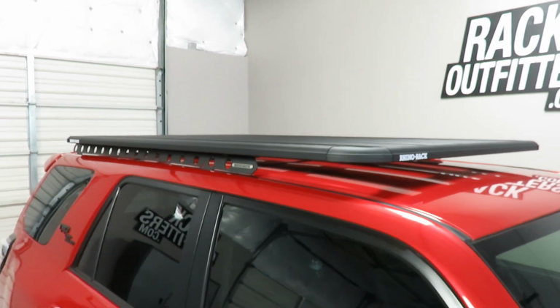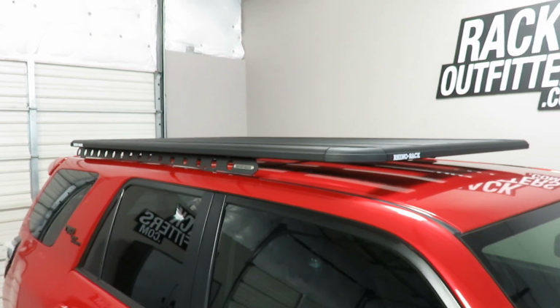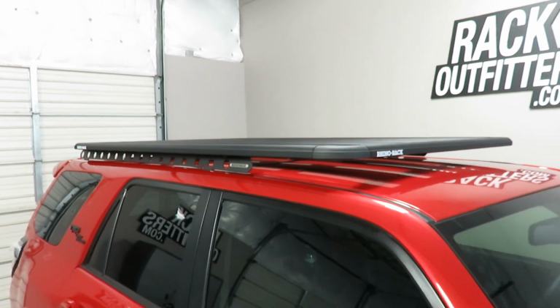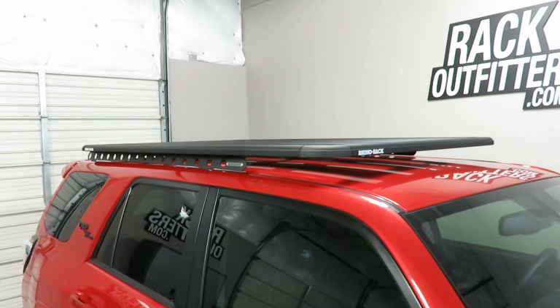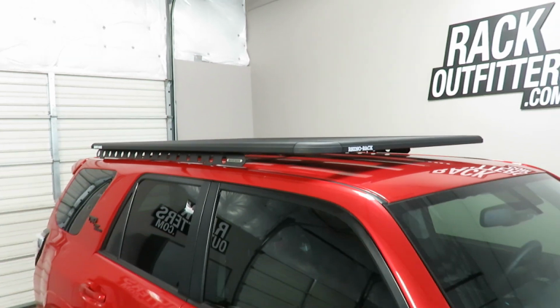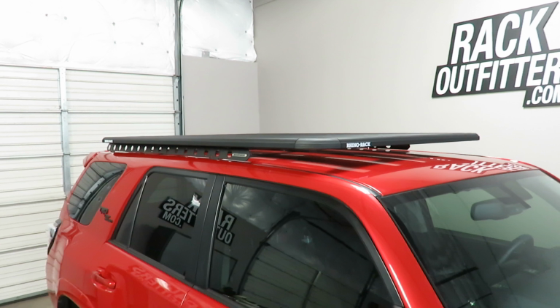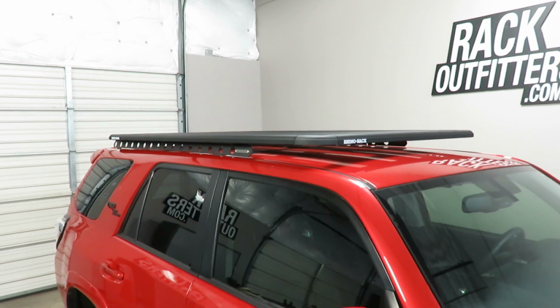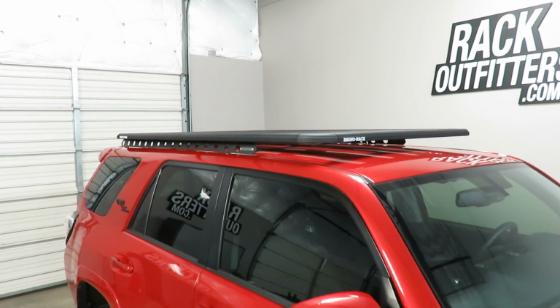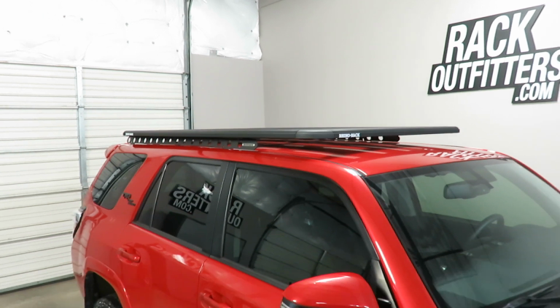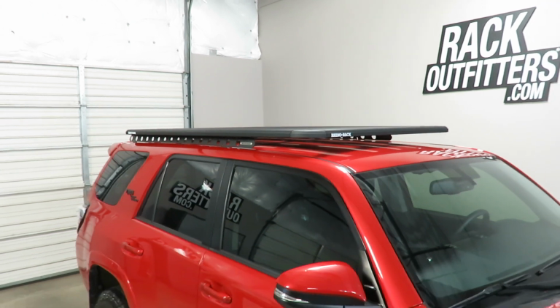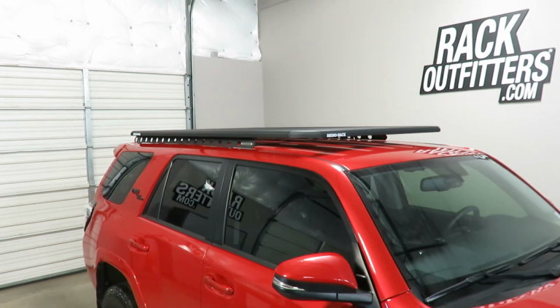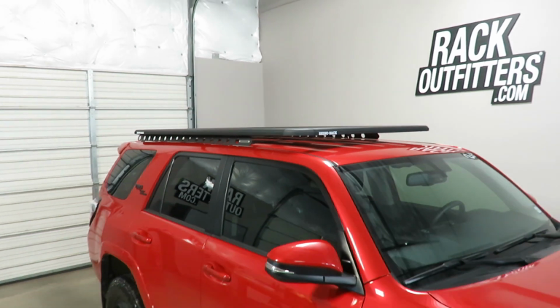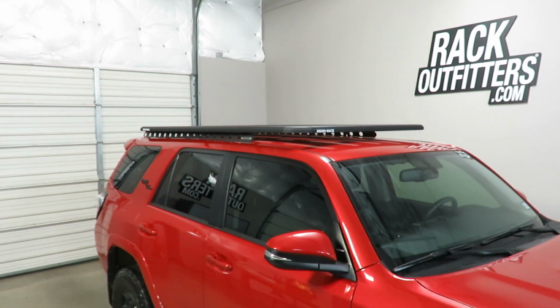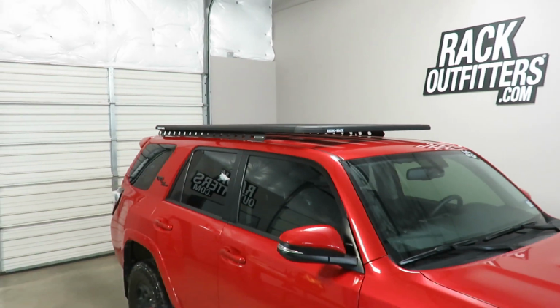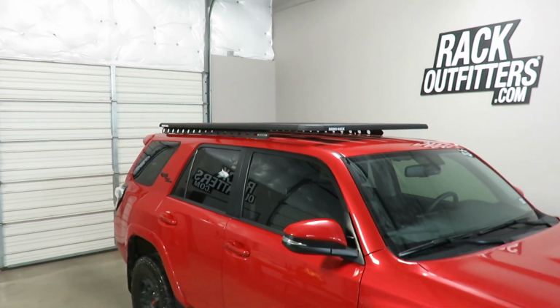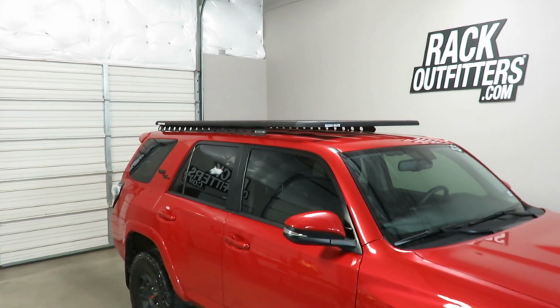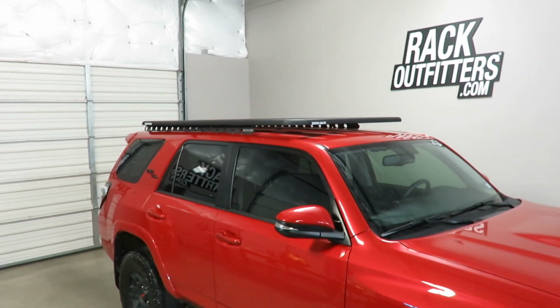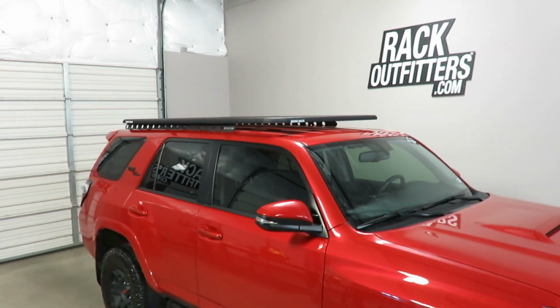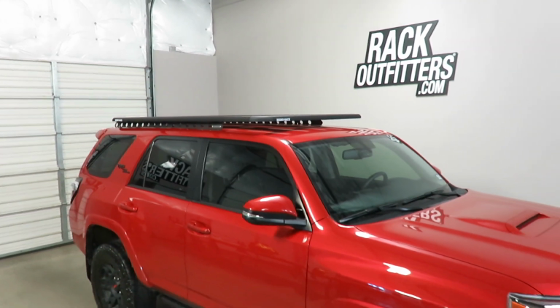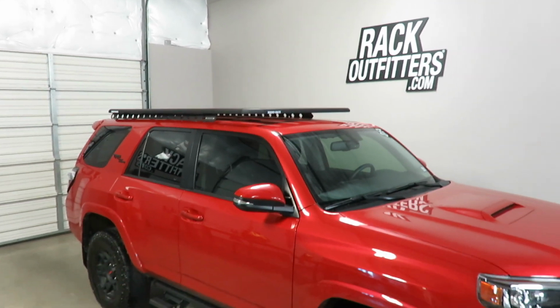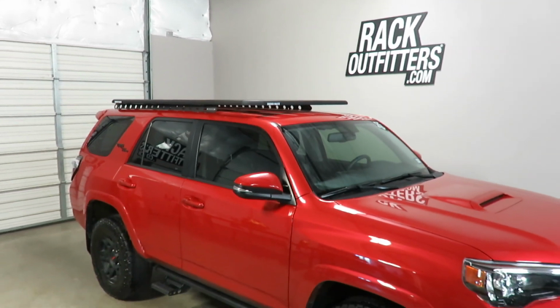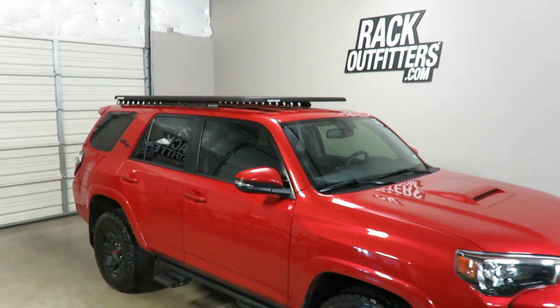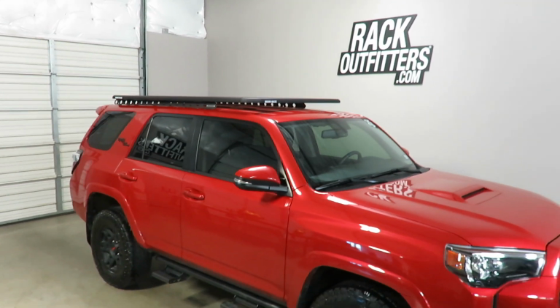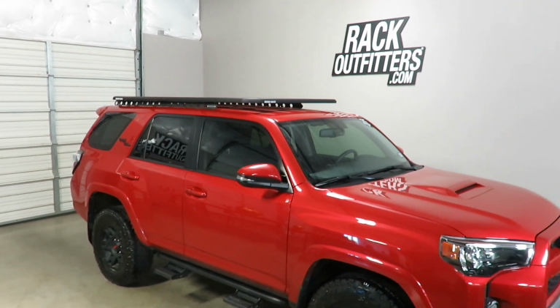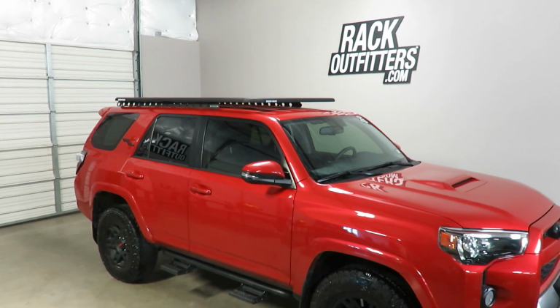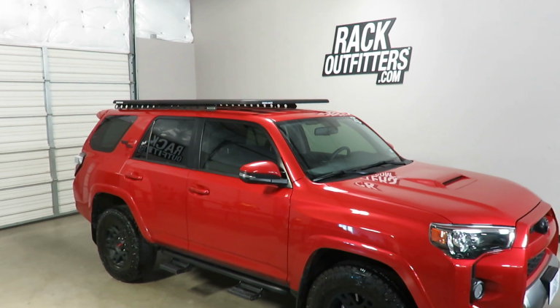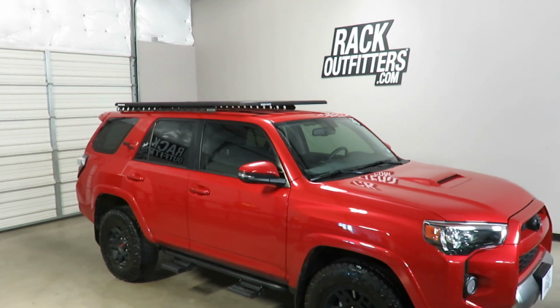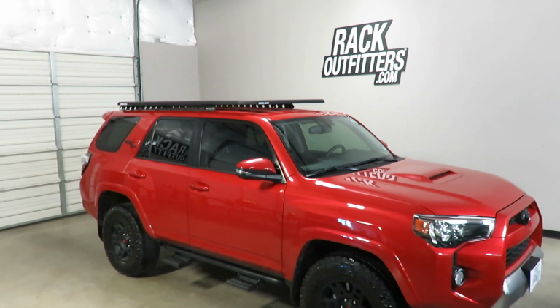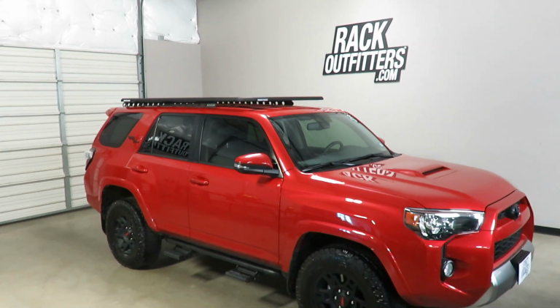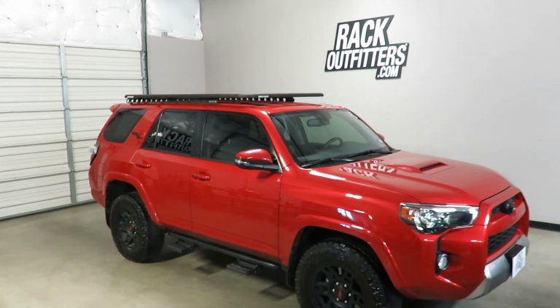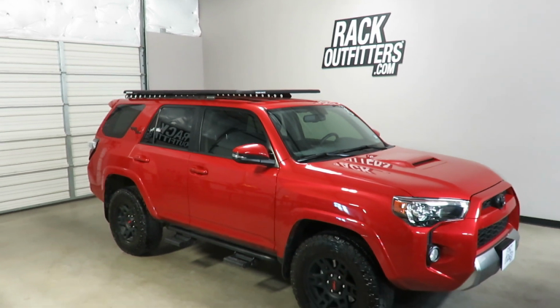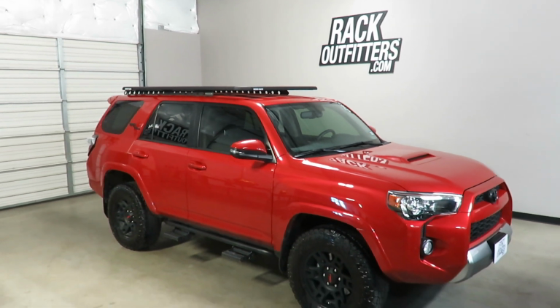This product and the full line of Rhino Rack products are available at rackoutfitters.com. Please visit our website for complete details, pricing, and promotions.